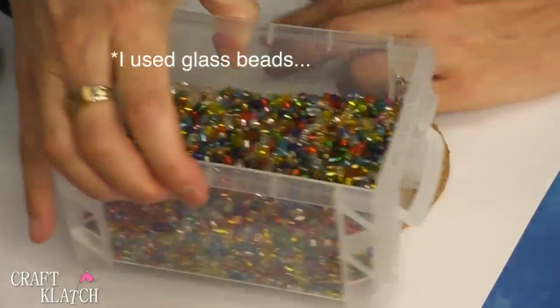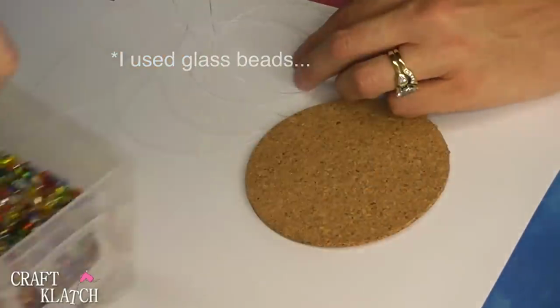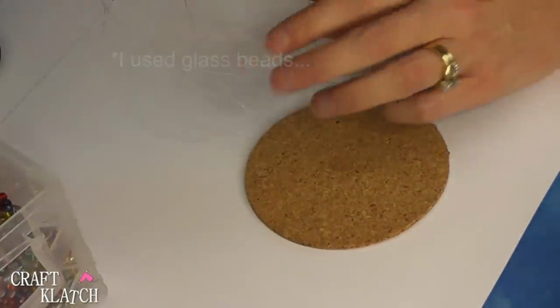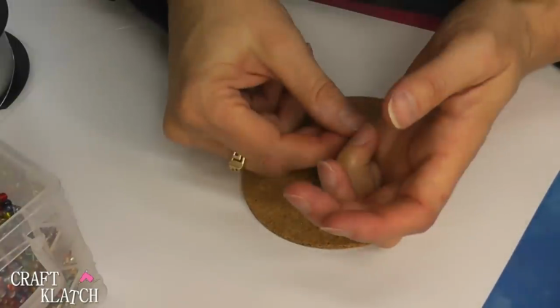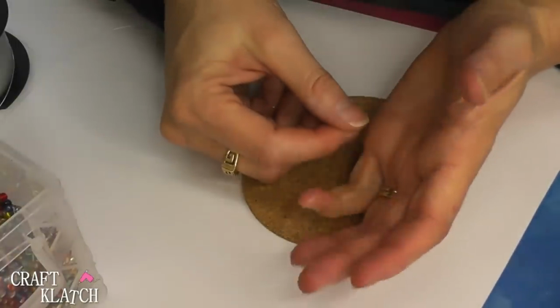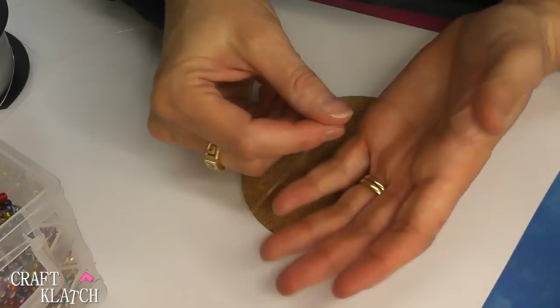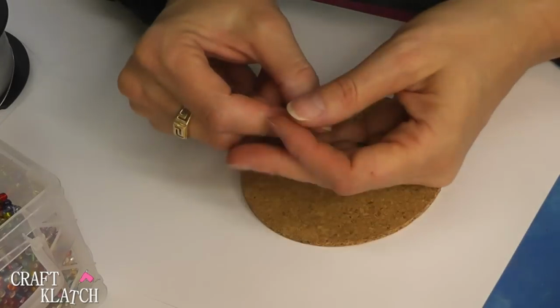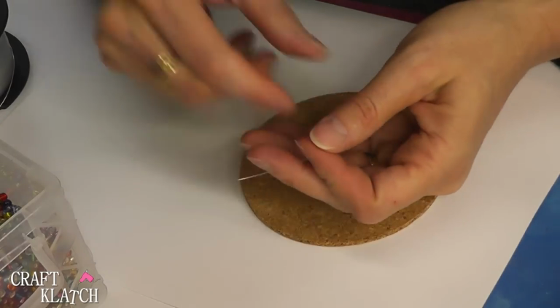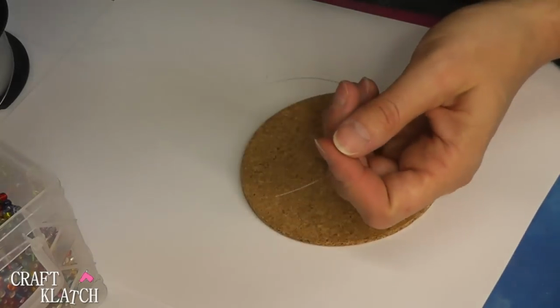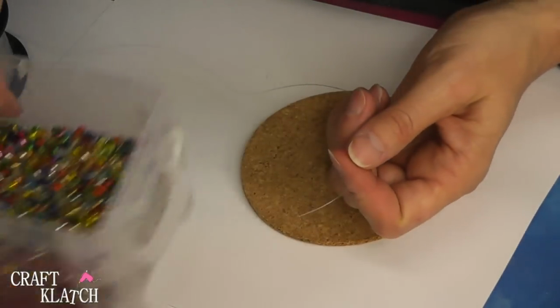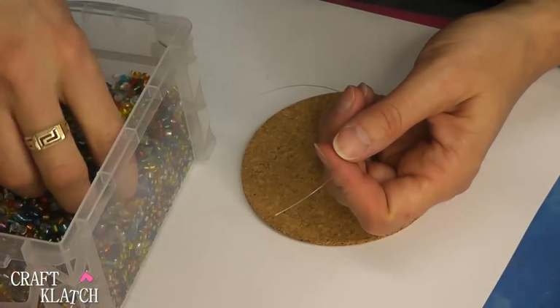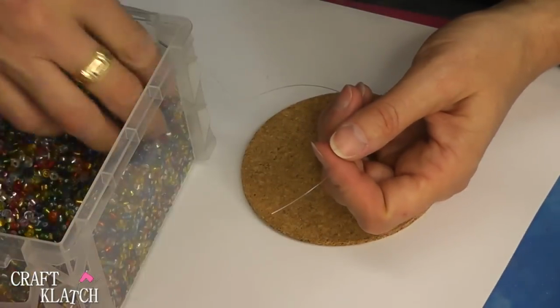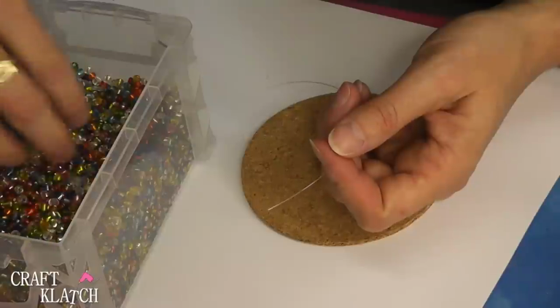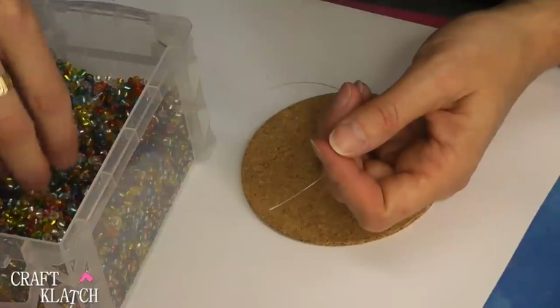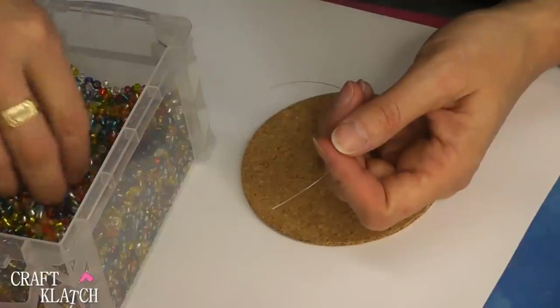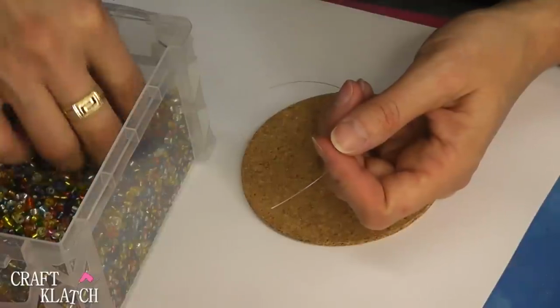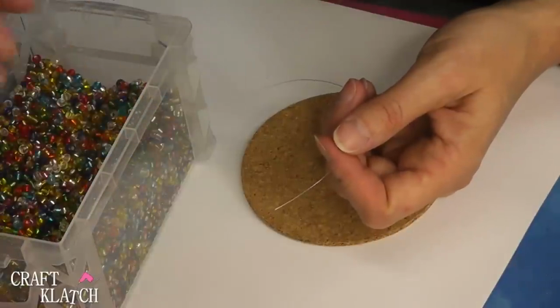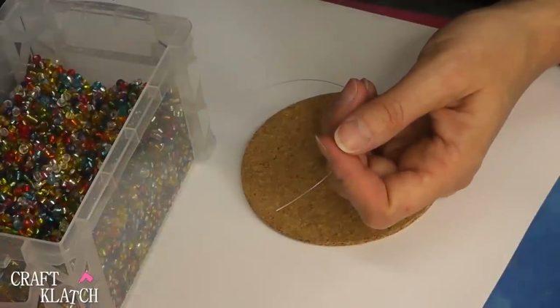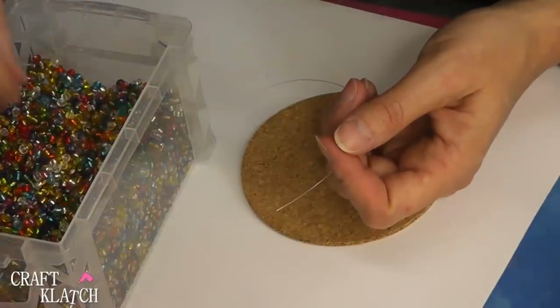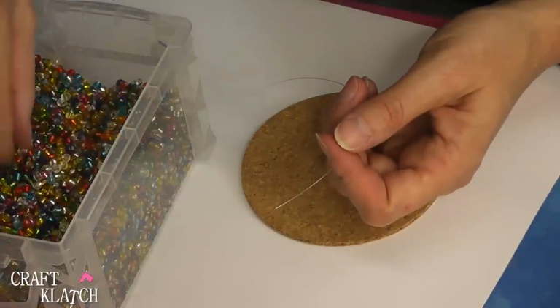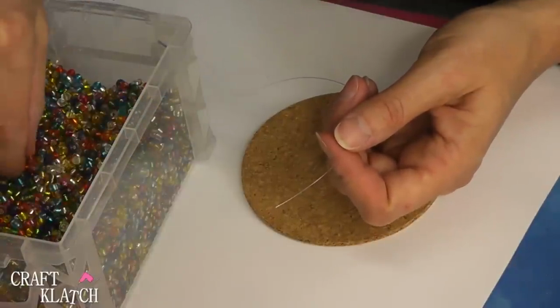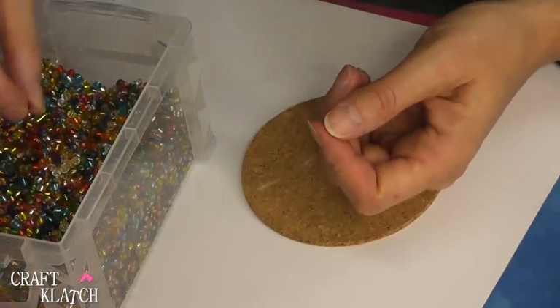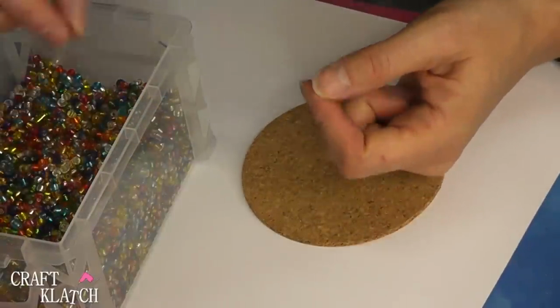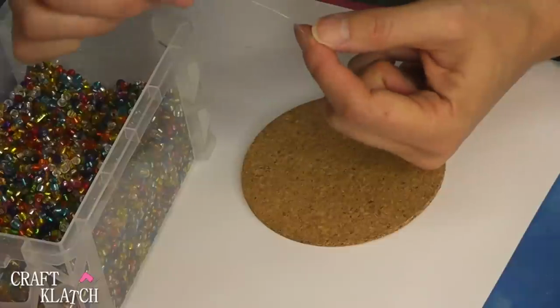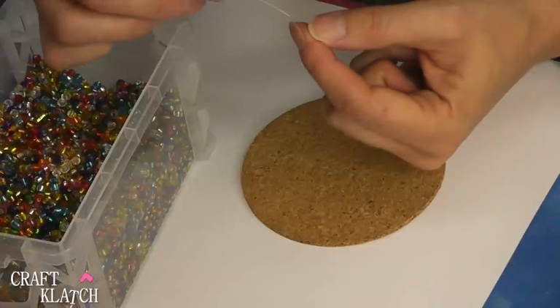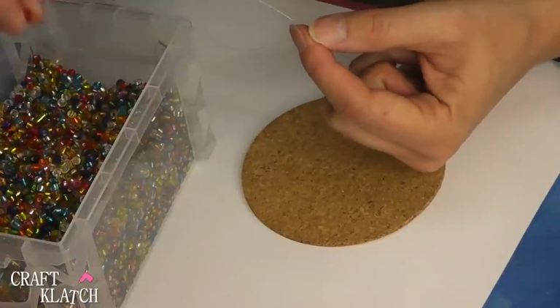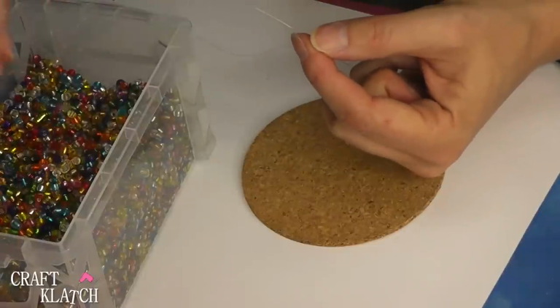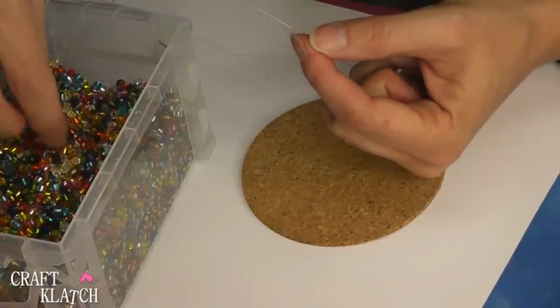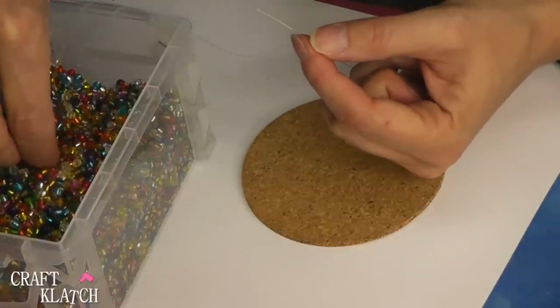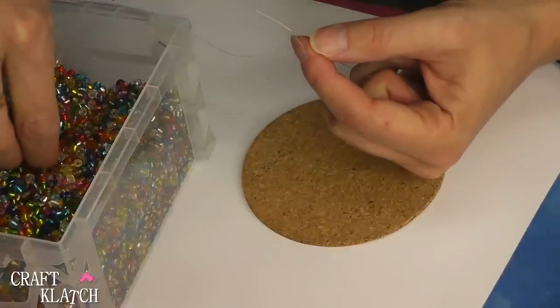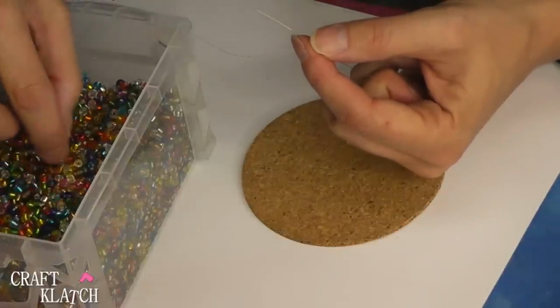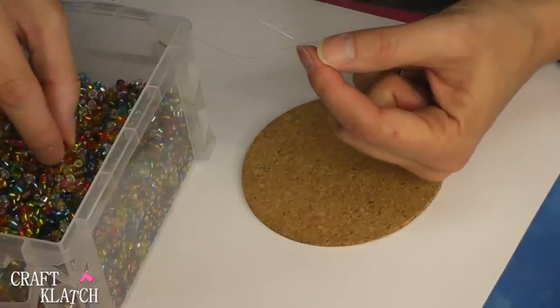Let's make a coaster out of them. Now this is a good project to do maybe when you're sitting in front of the TV. And all I'm going to do is take different colors, and I'm going to go in order.